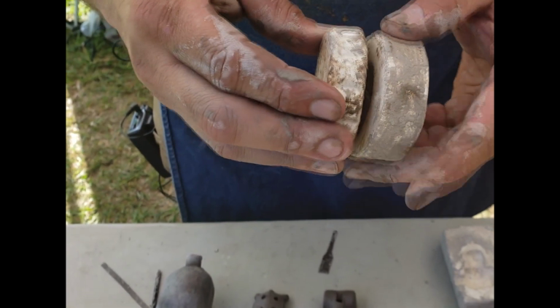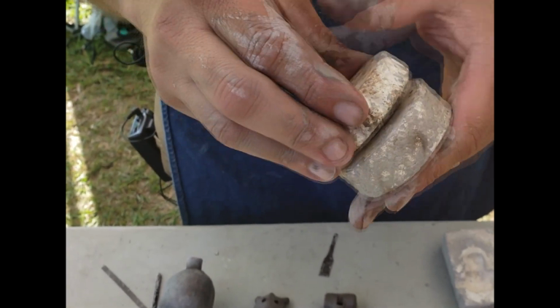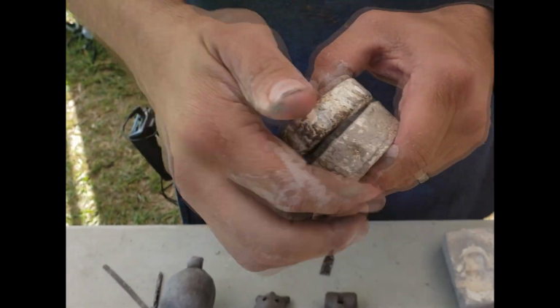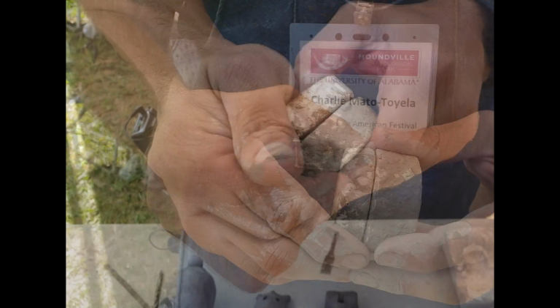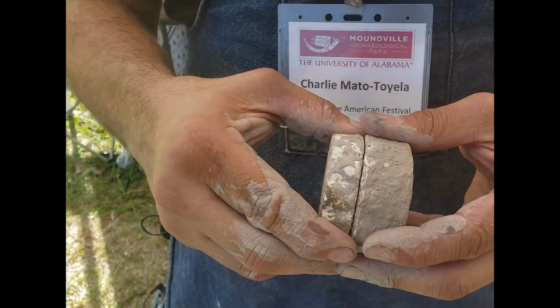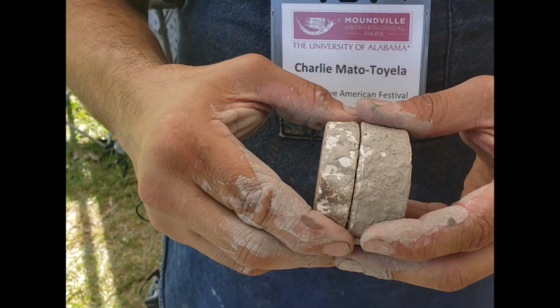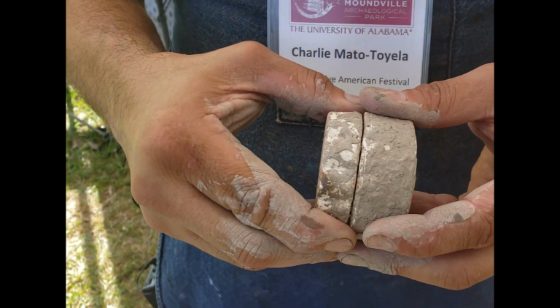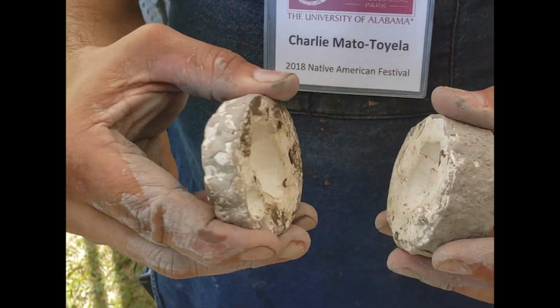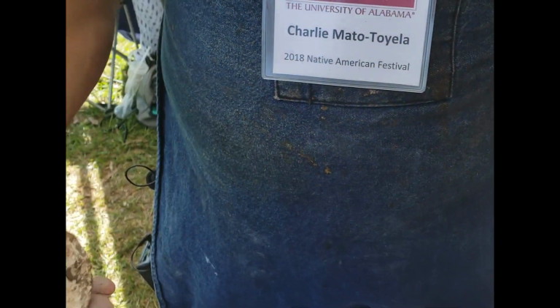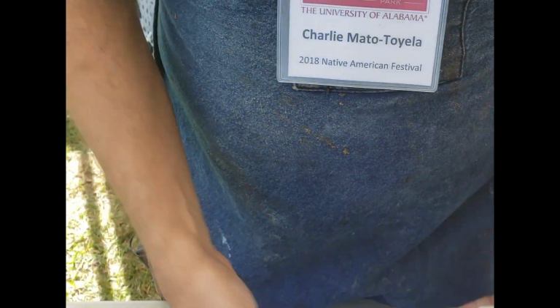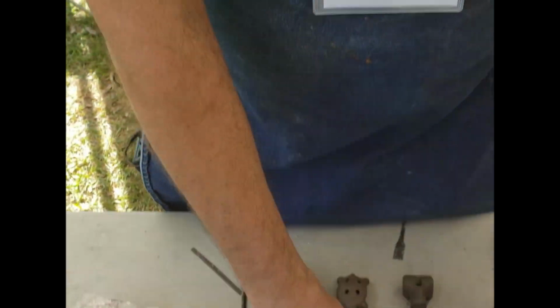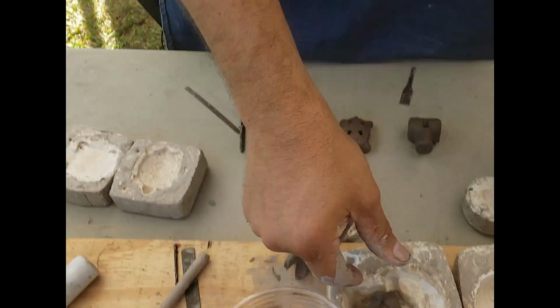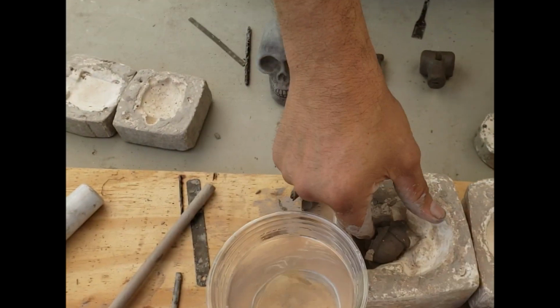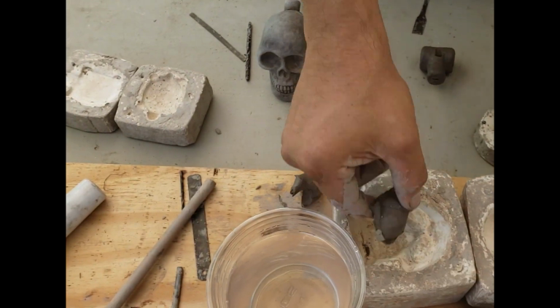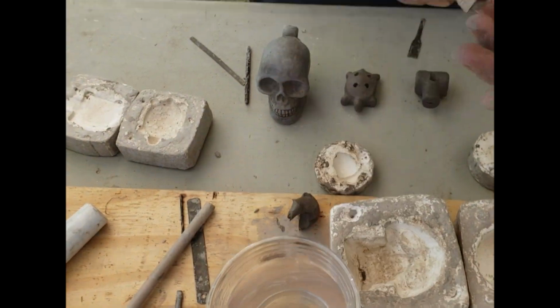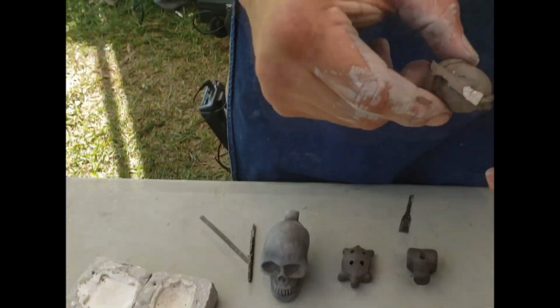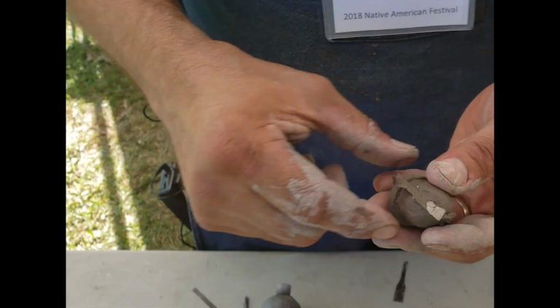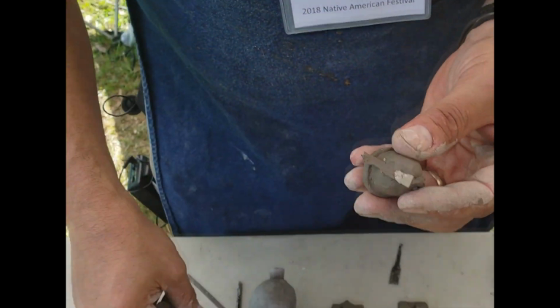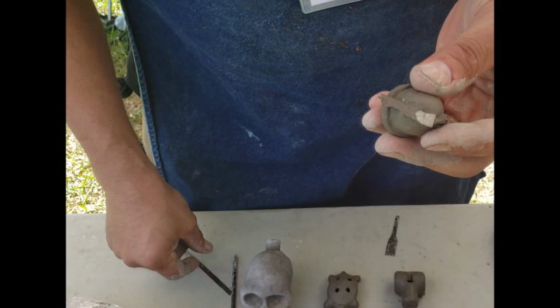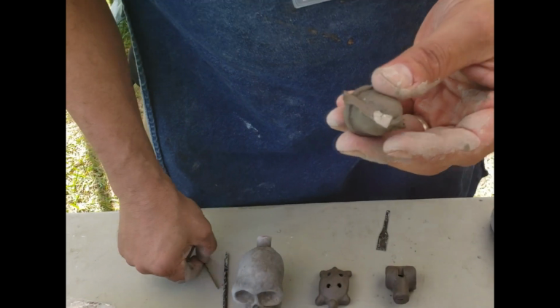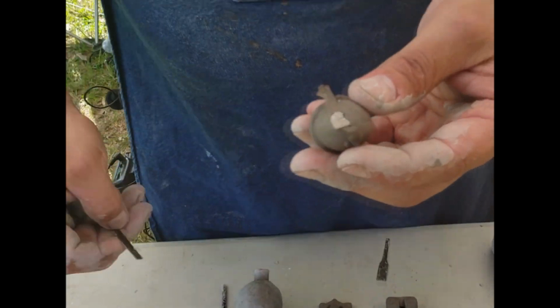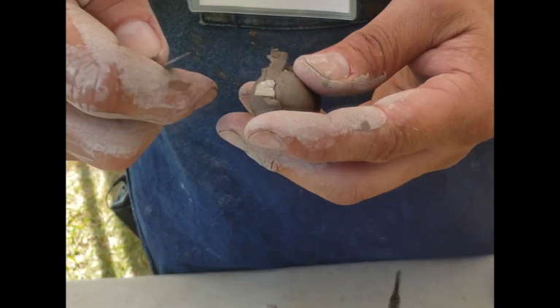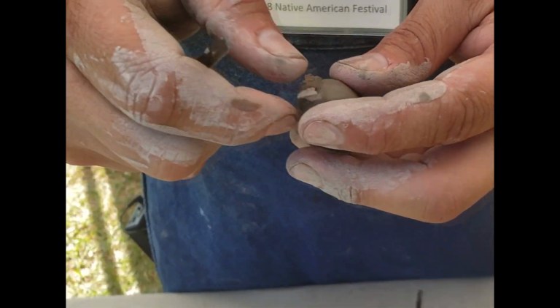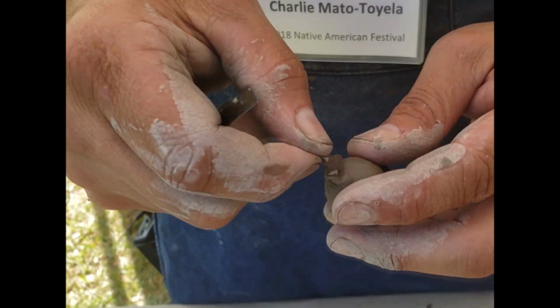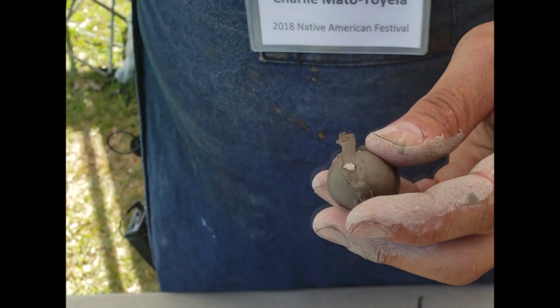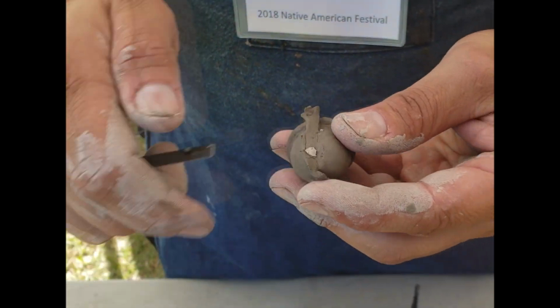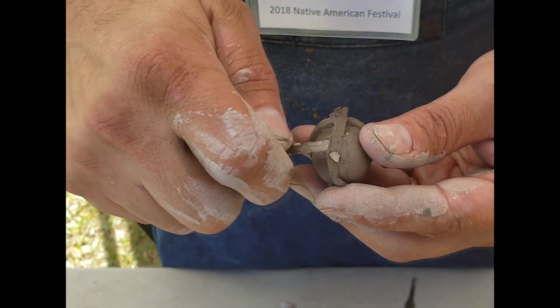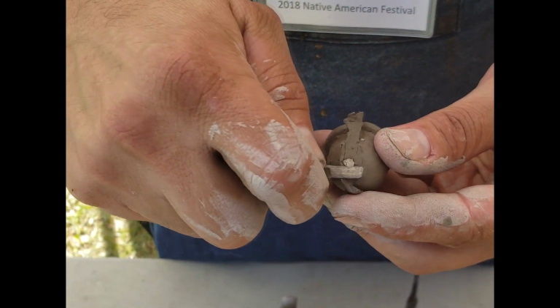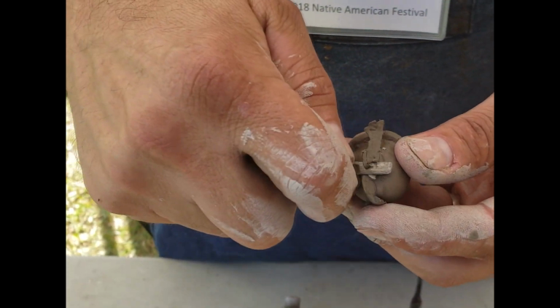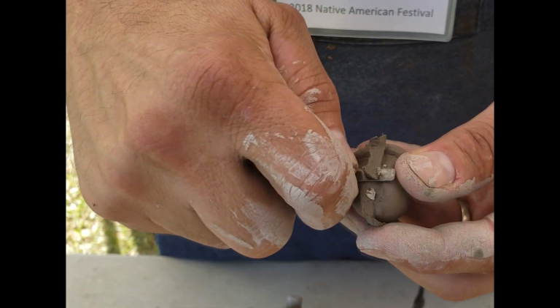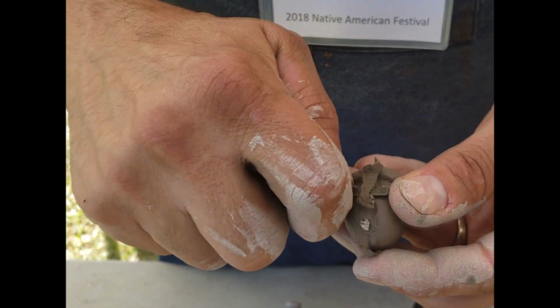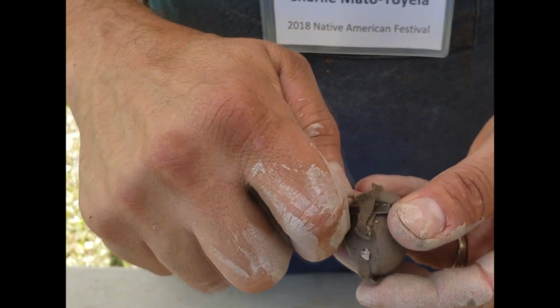Pull this guy apart here — whoops, I dropped my acorn. That almost never happens. We'll clean little Mr. Acorn up.